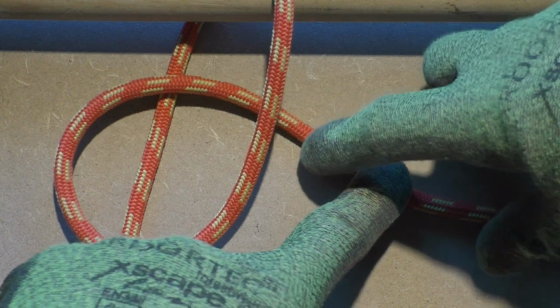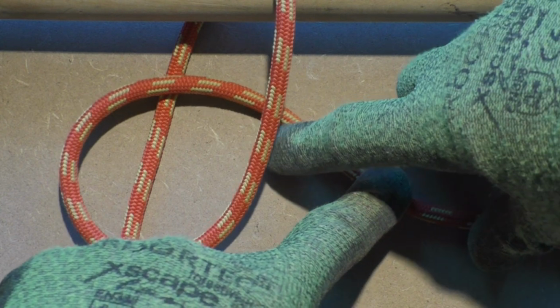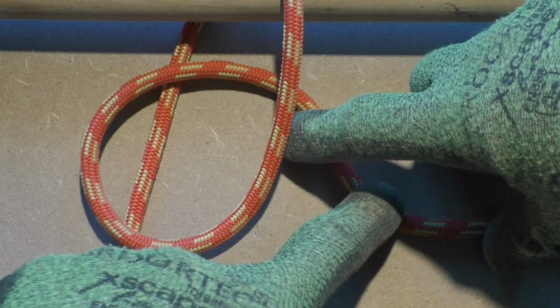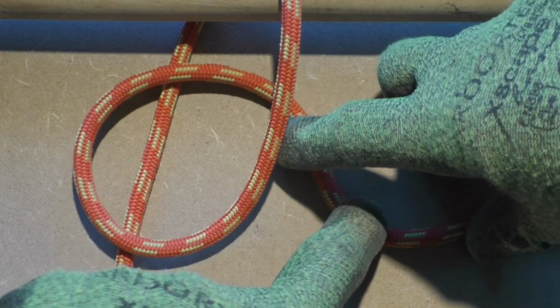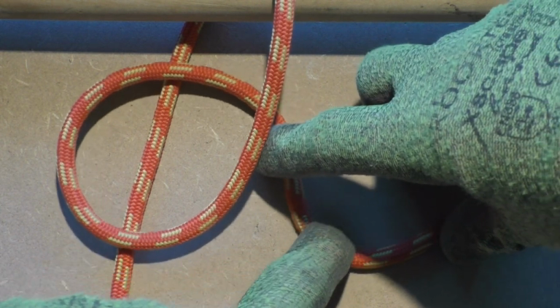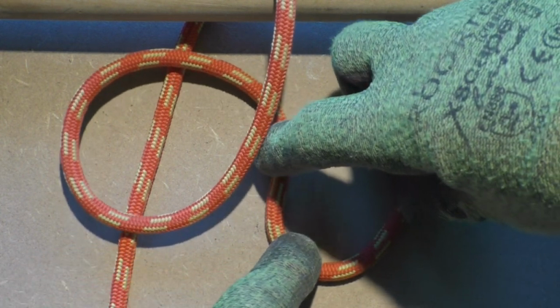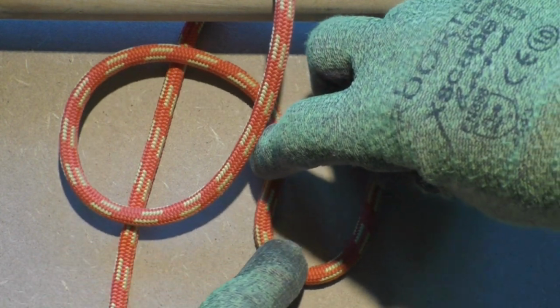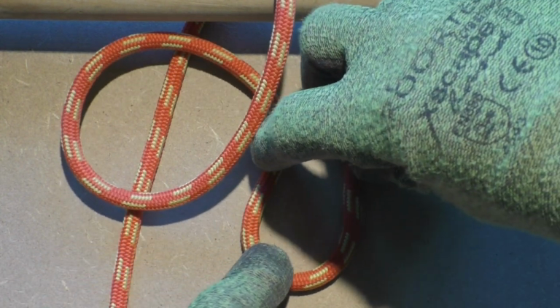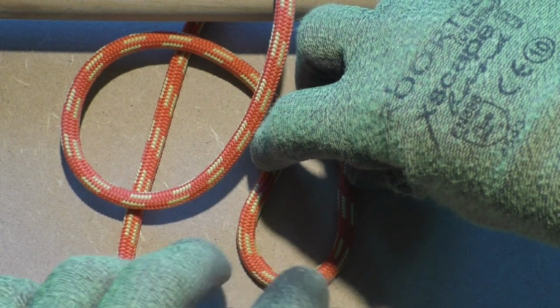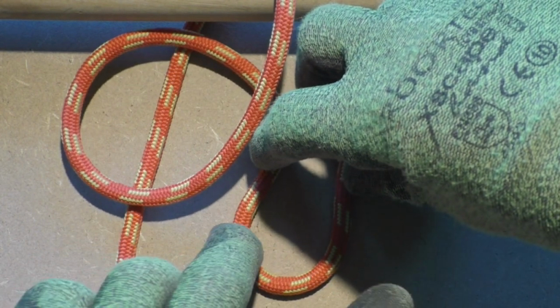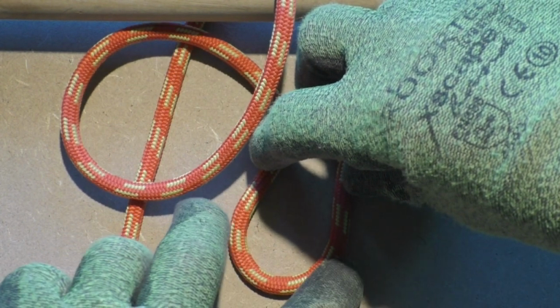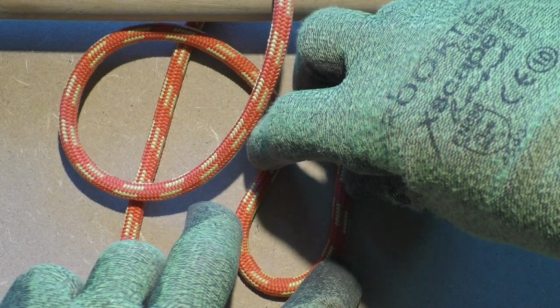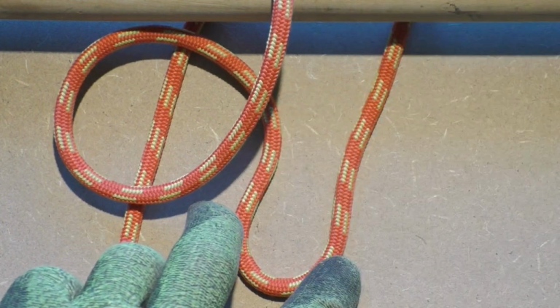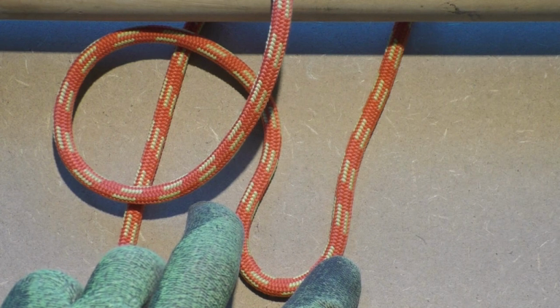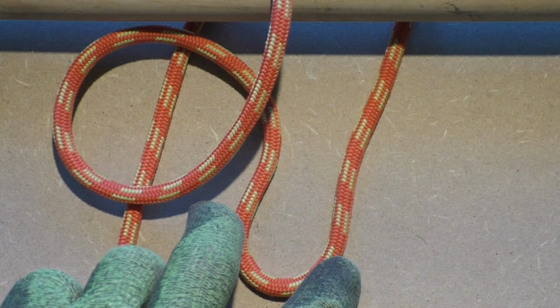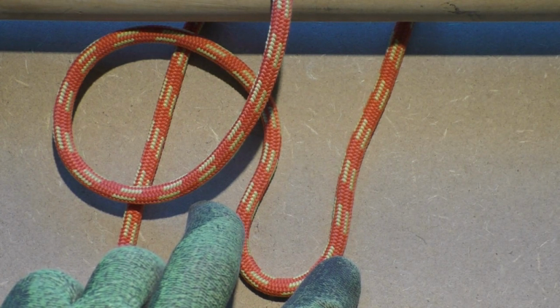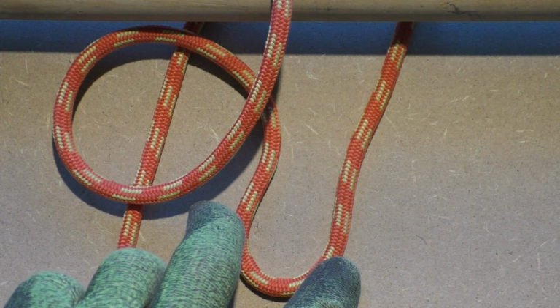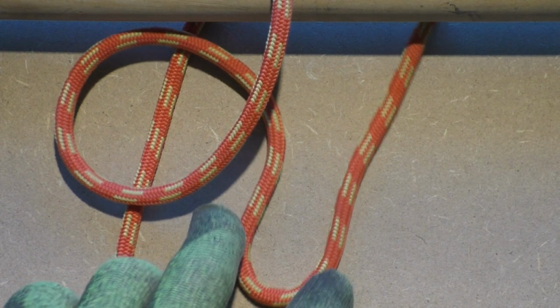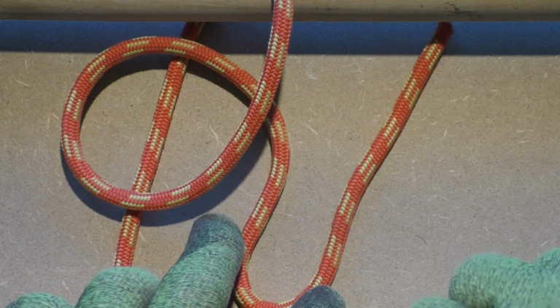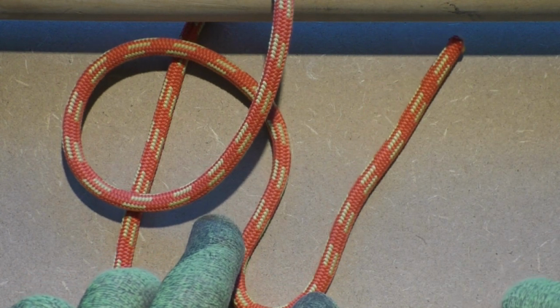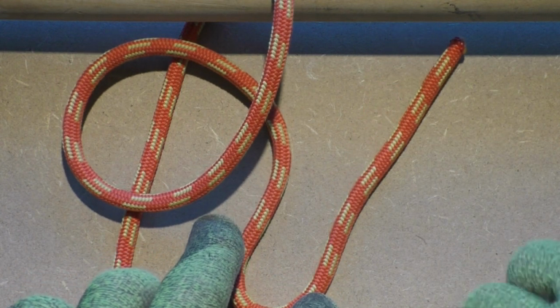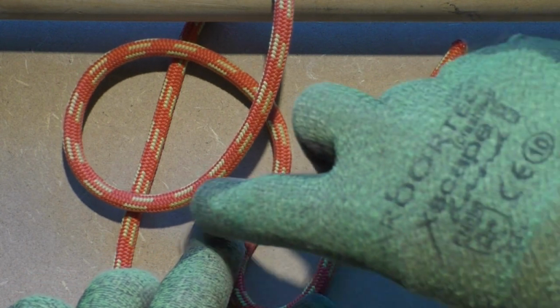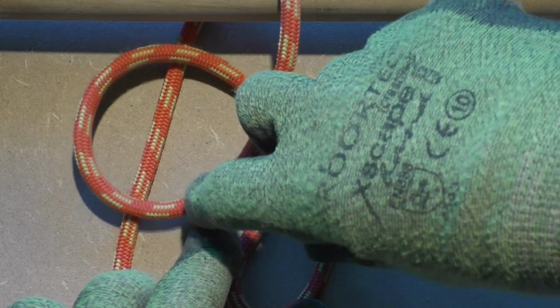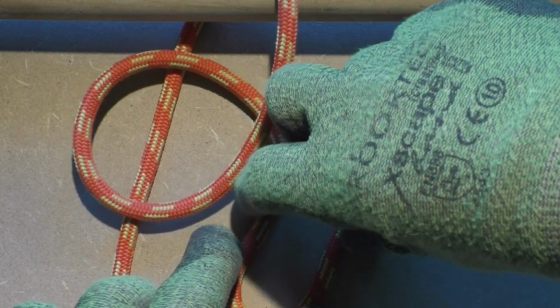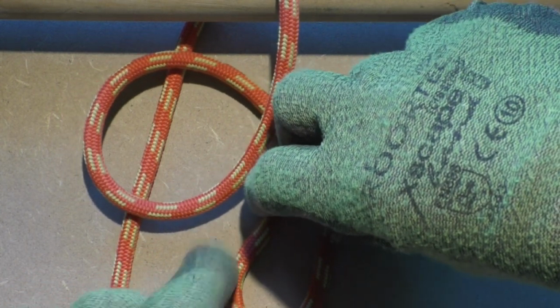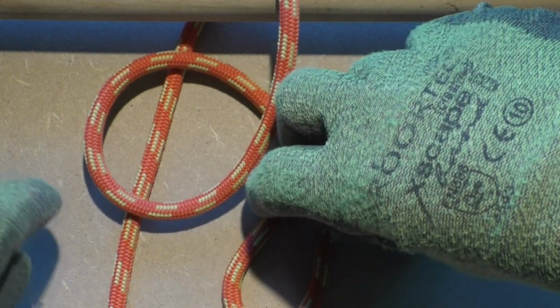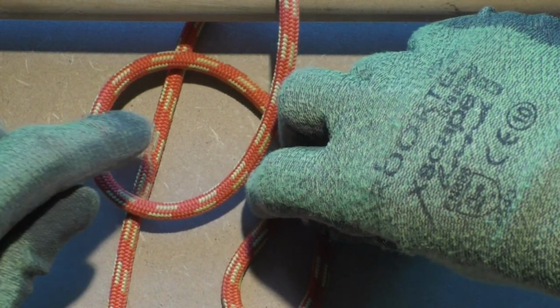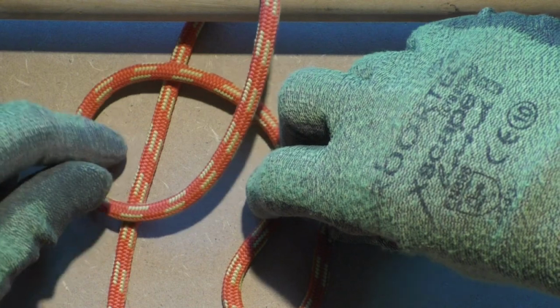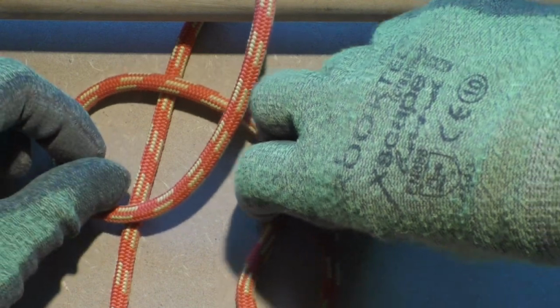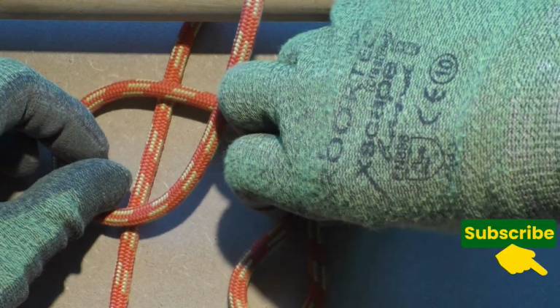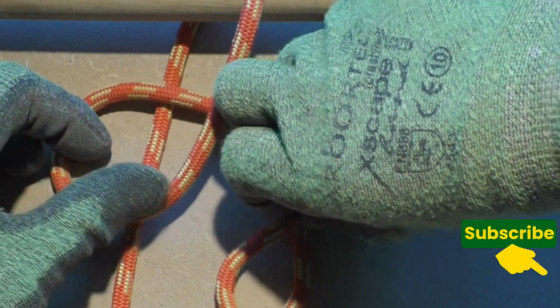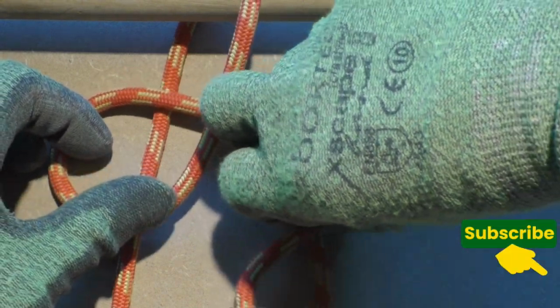We need a bight to lock the mooring hitch in place. Form a bight in the working end of the rope. For real life applications, make sure to leave plenty of tail sticking out.